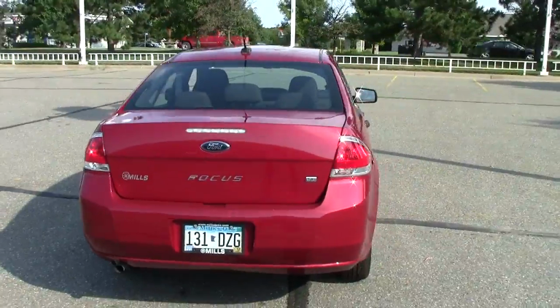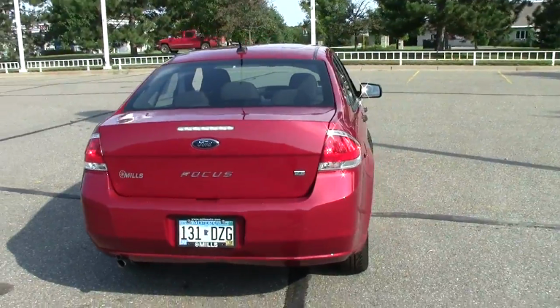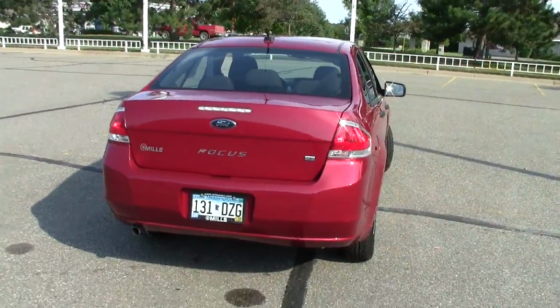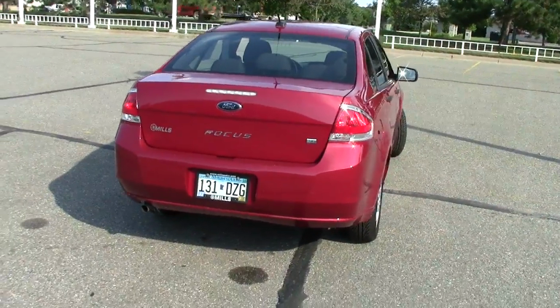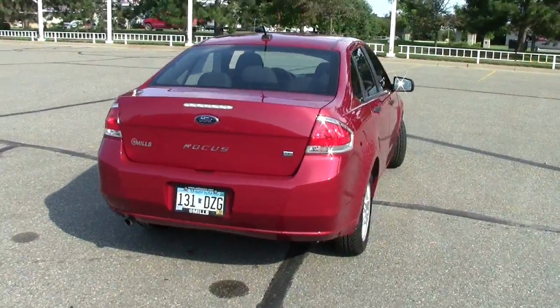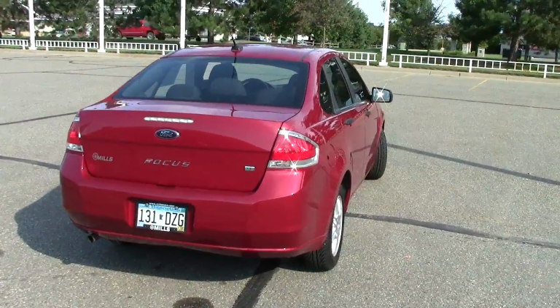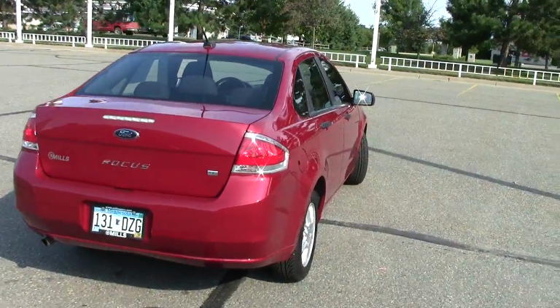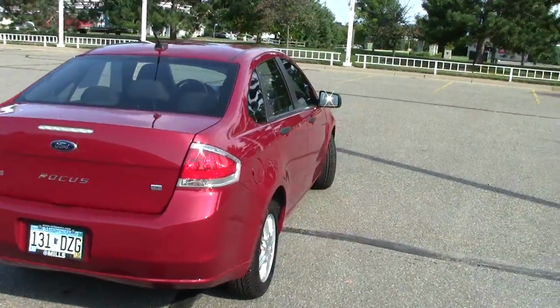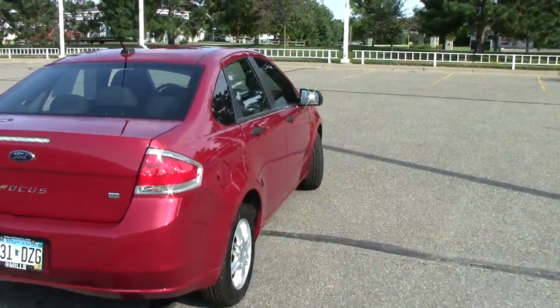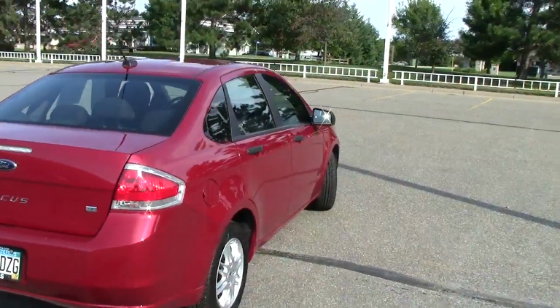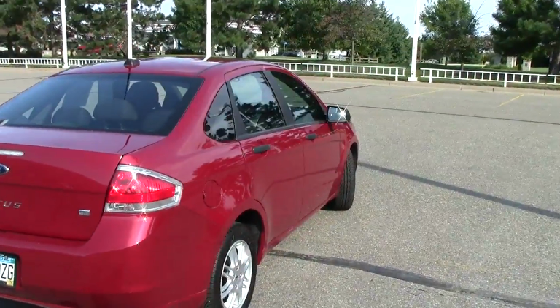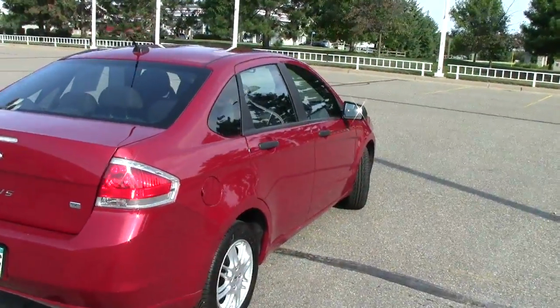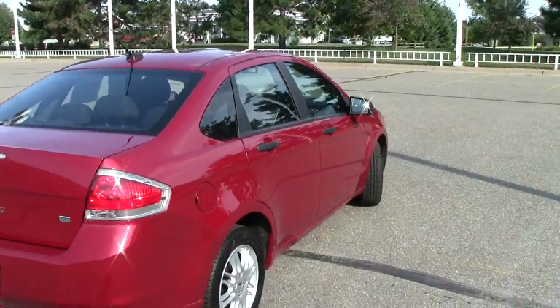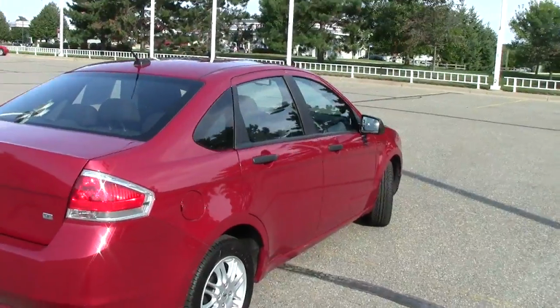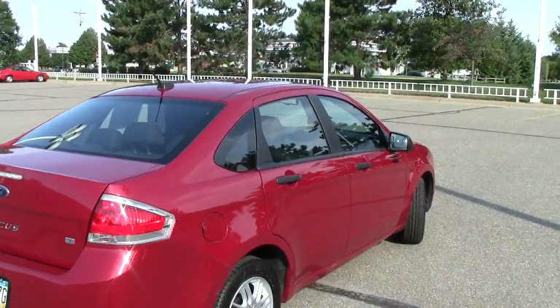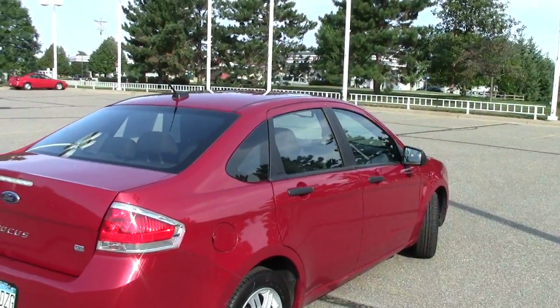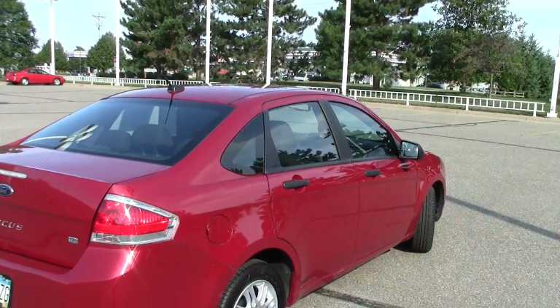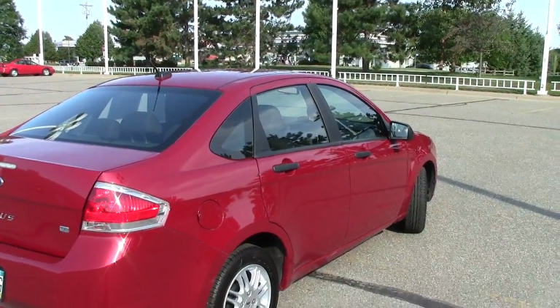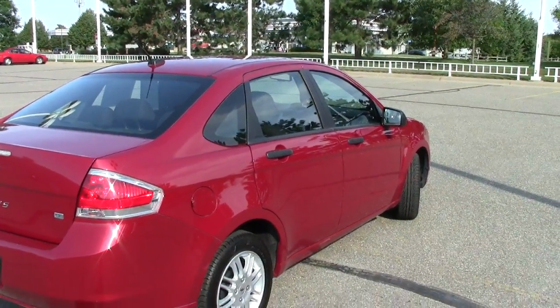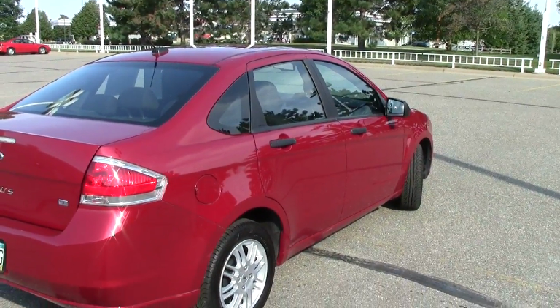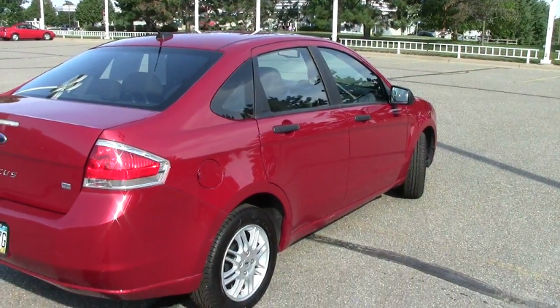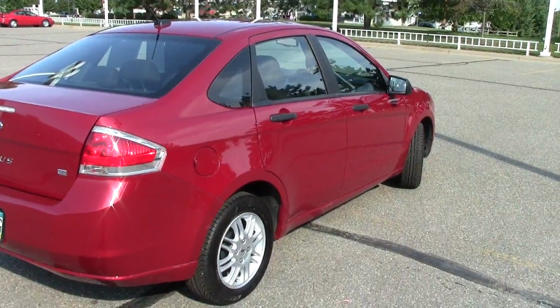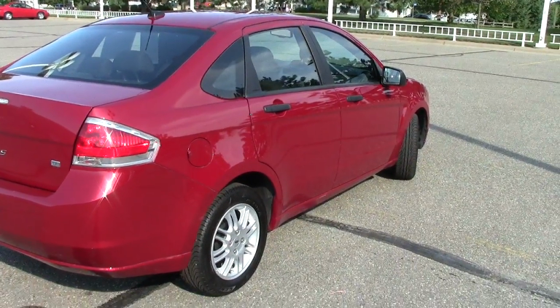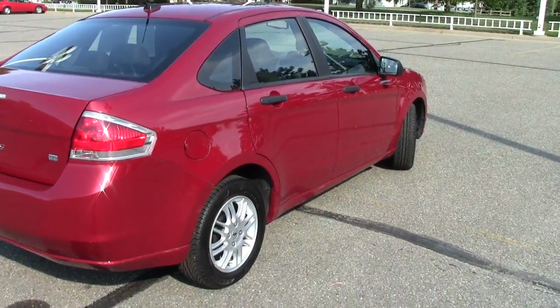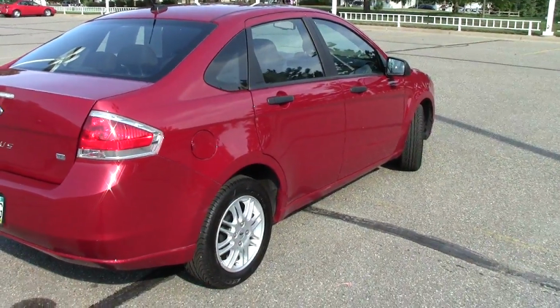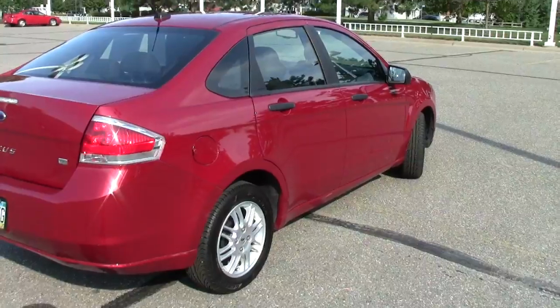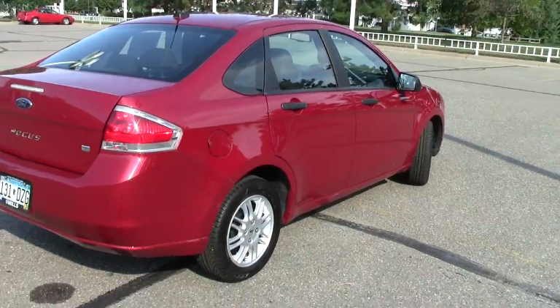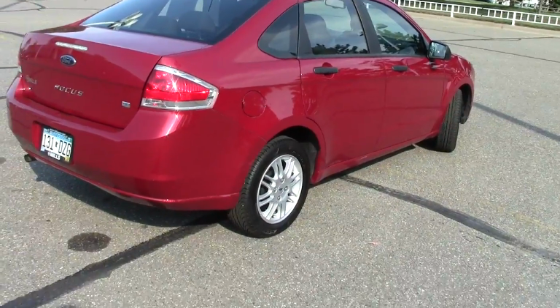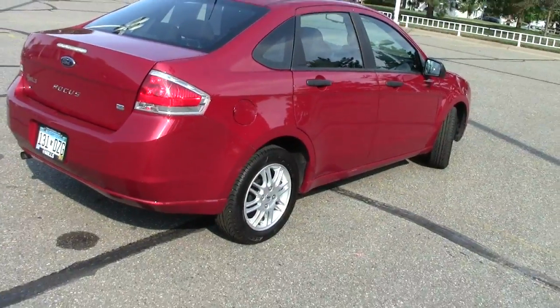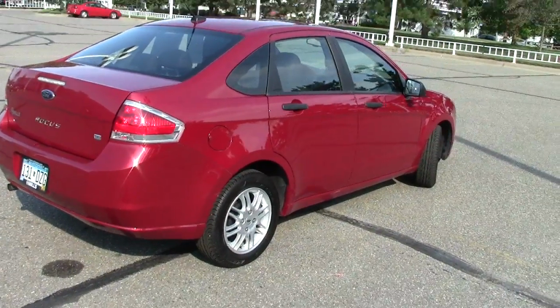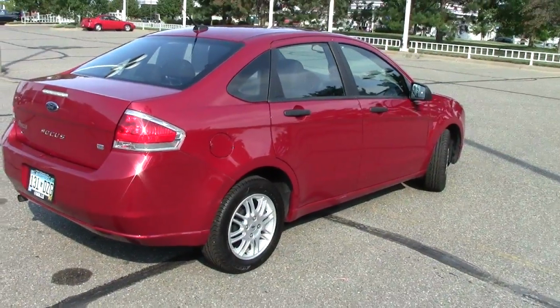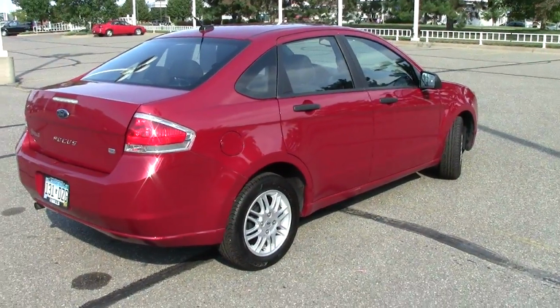Very, very nice vehicle. We have the auto check vehicle history report available on it and just a one owner vehicle as well. So very well taken care of — only 41,000 miles on it.